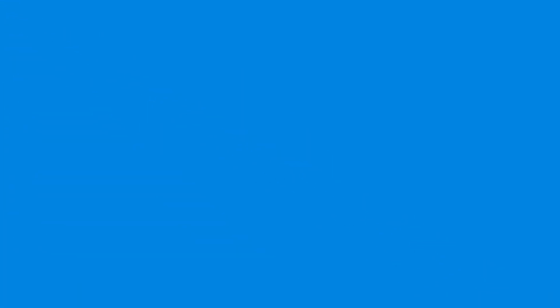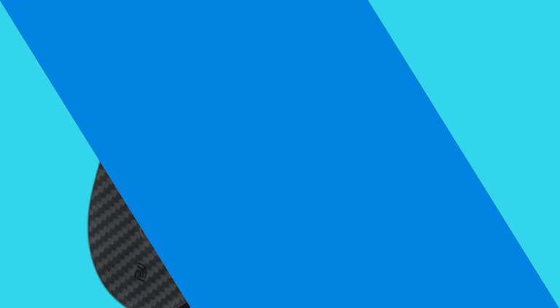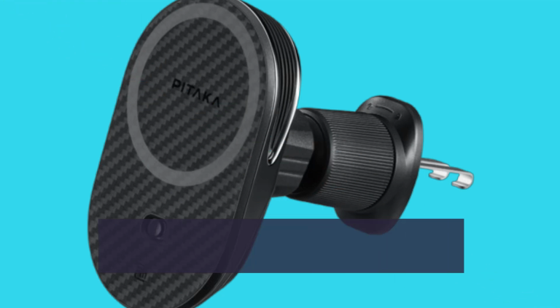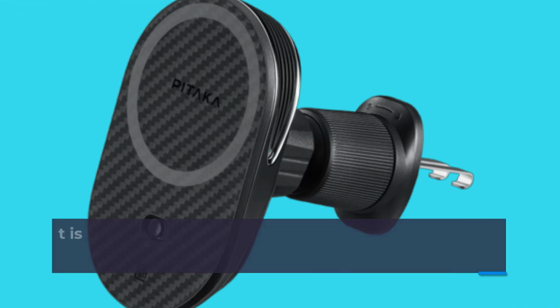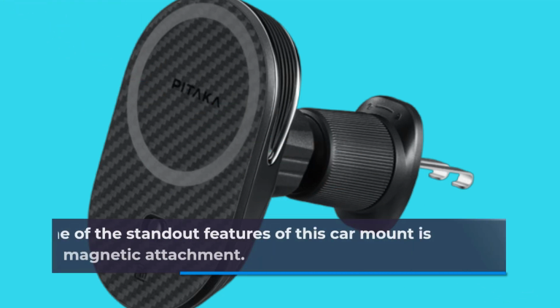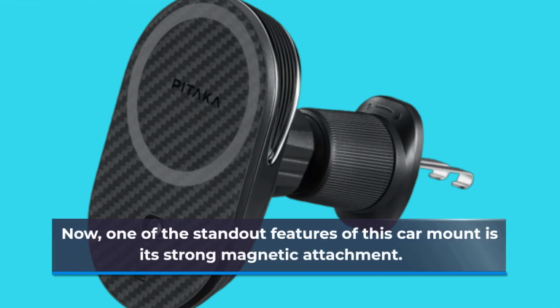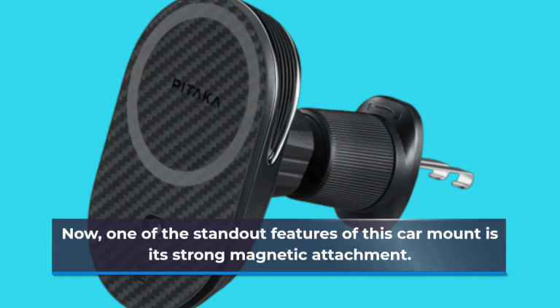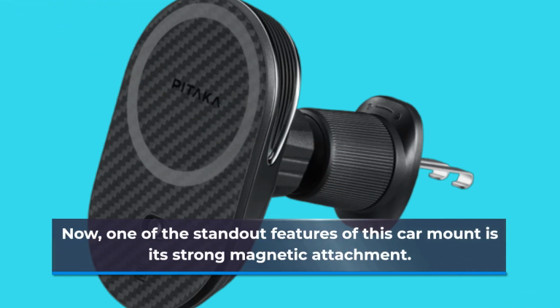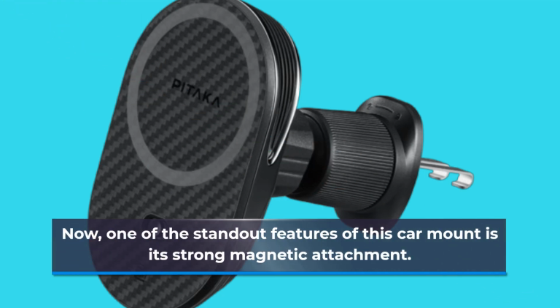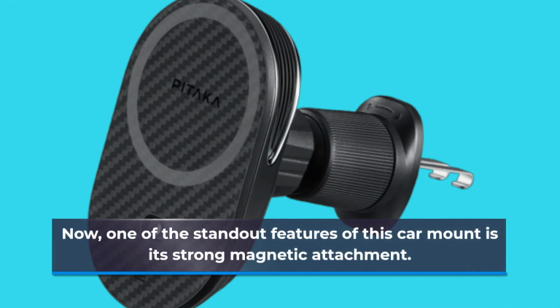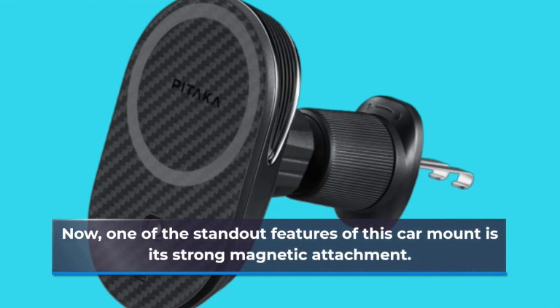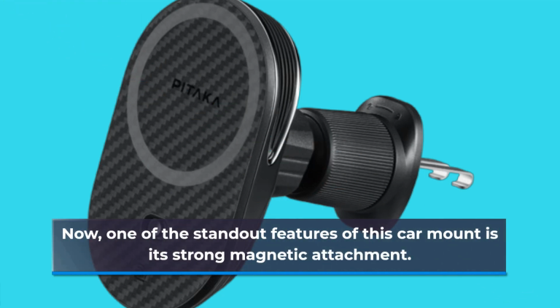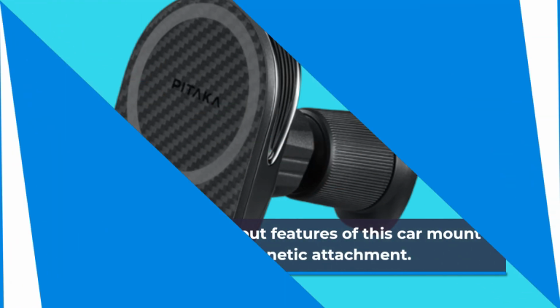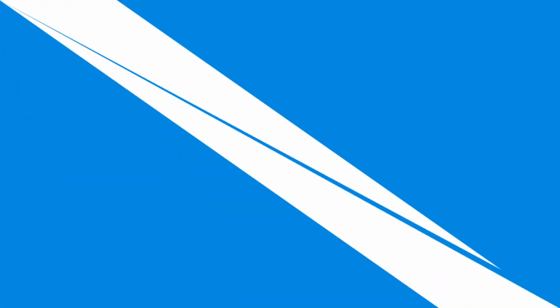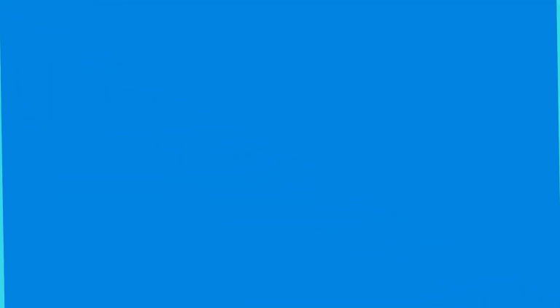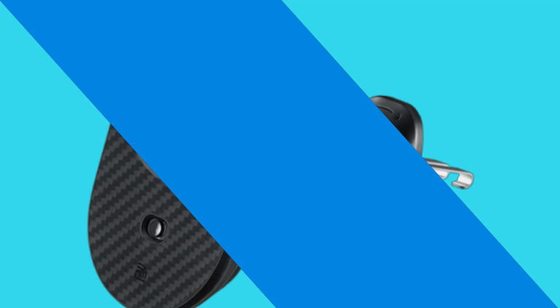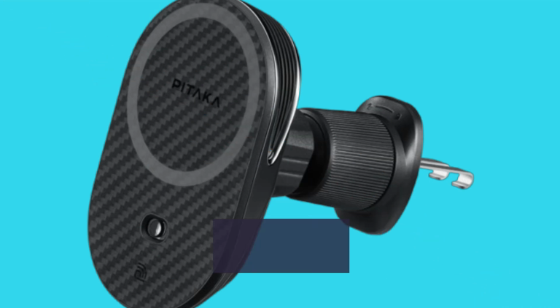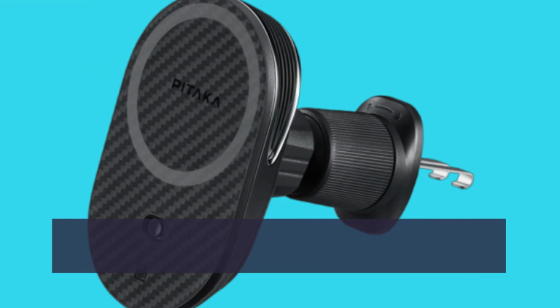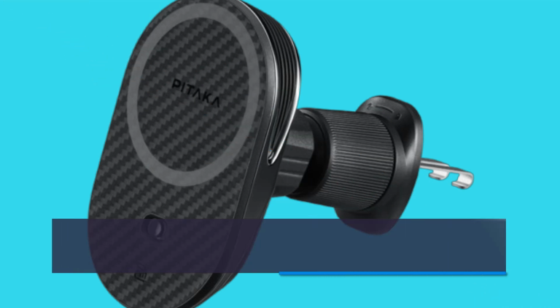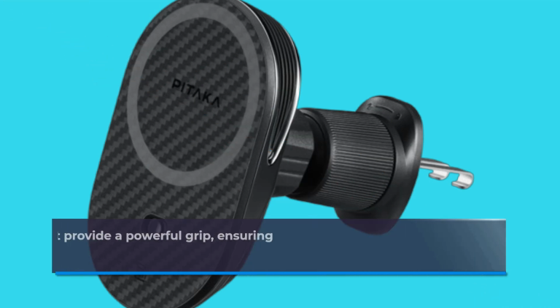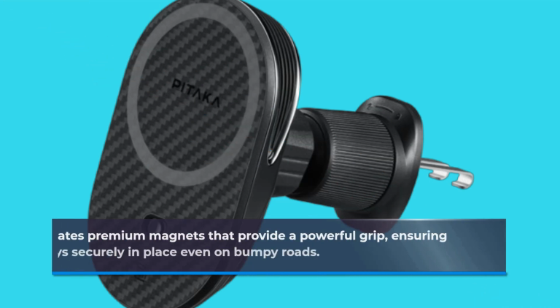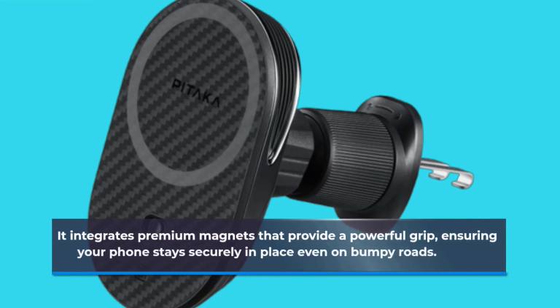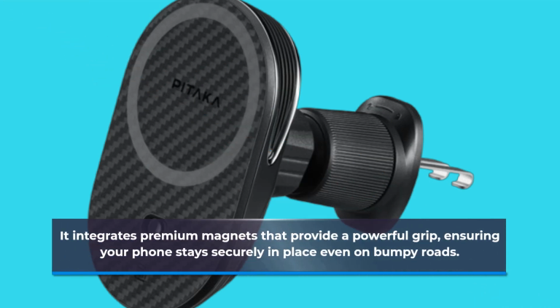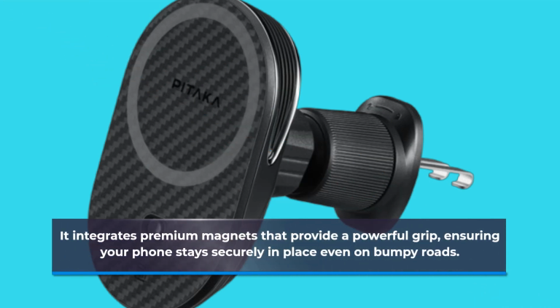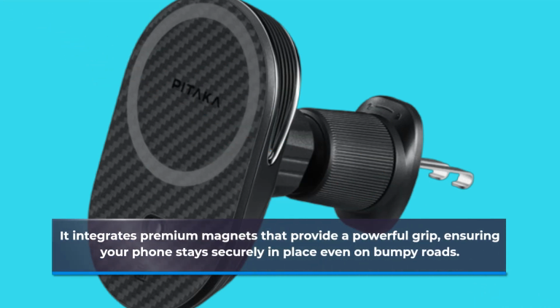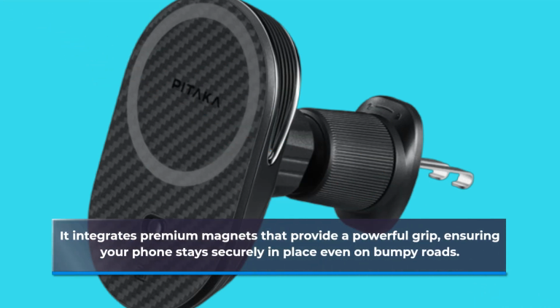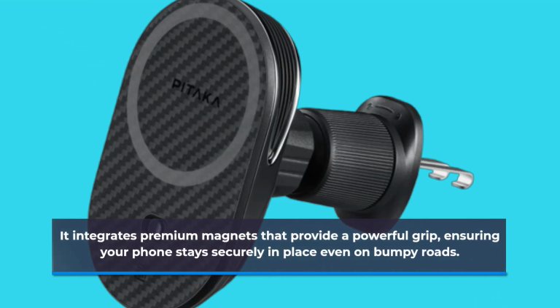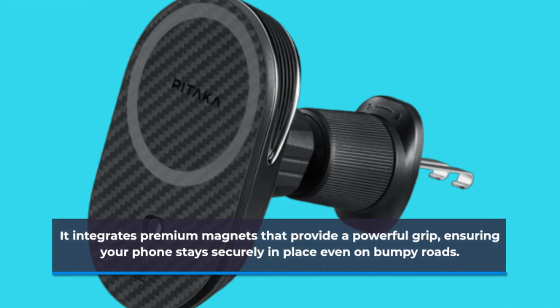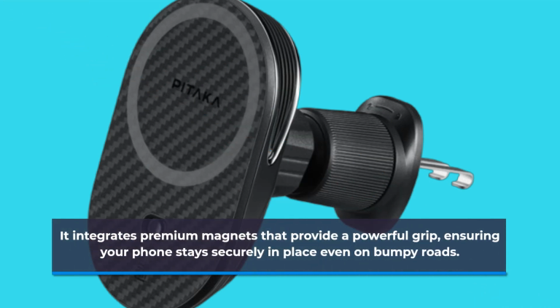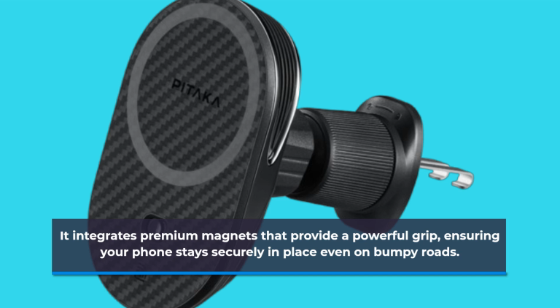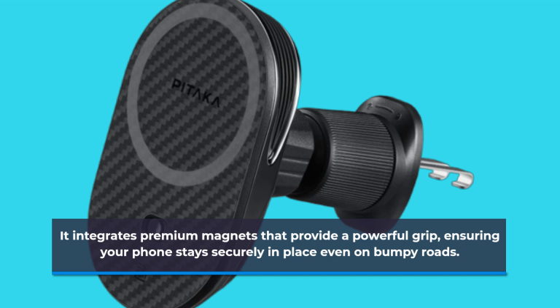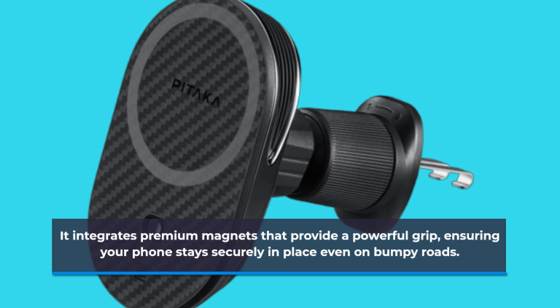One of the standout features of this car mount is its strong magnetic attachment. It integrates premium magnets that provide a powerful grip, ensuring your phone stays securely in place even on bumpy roads.